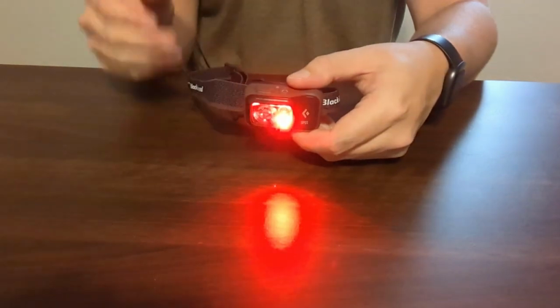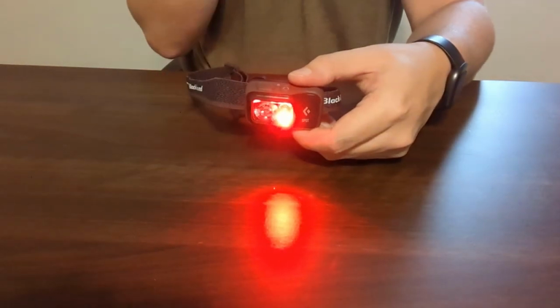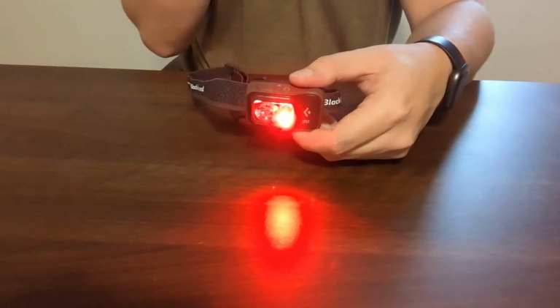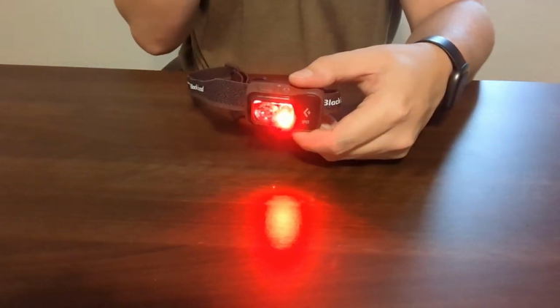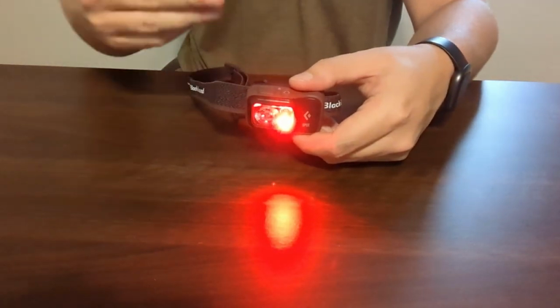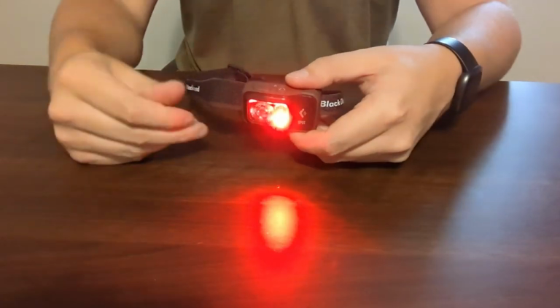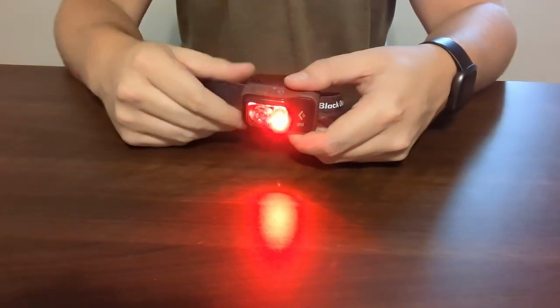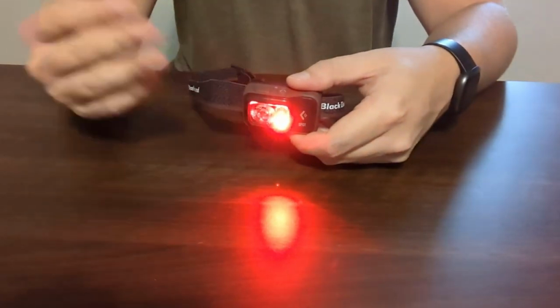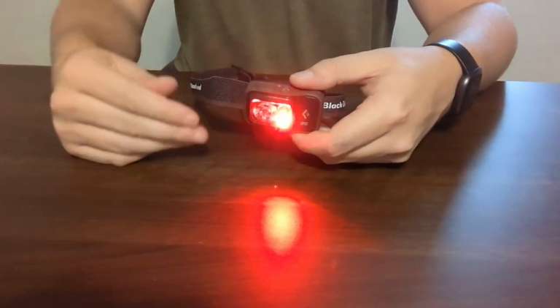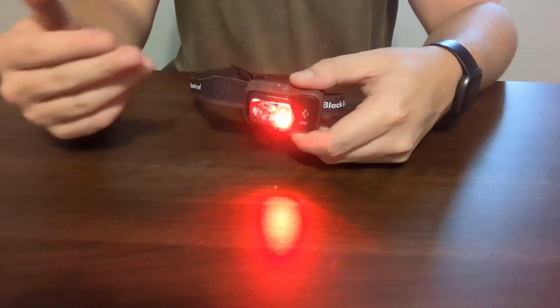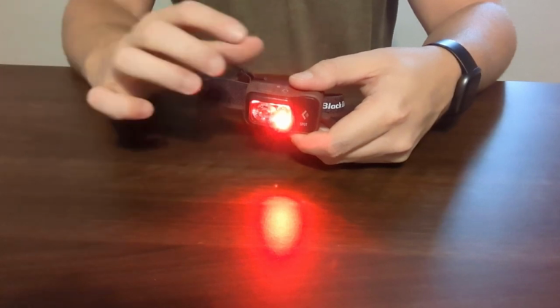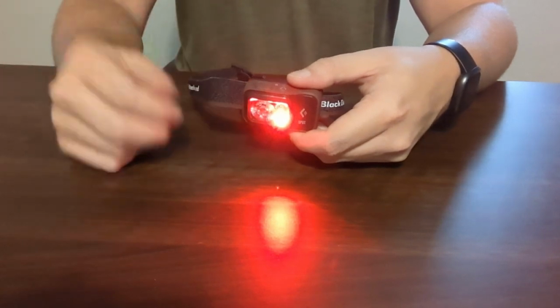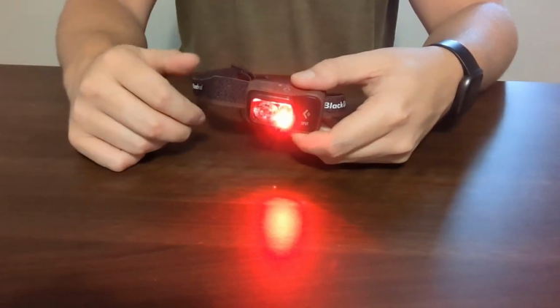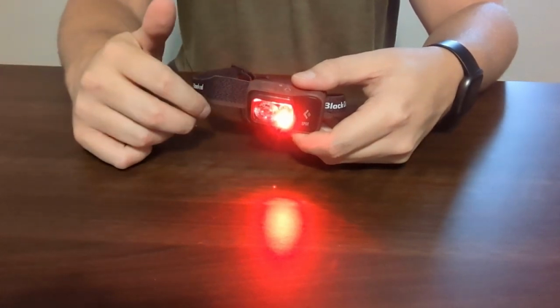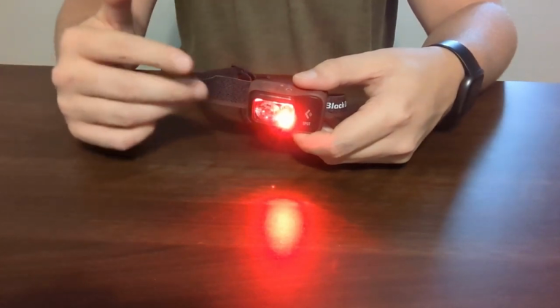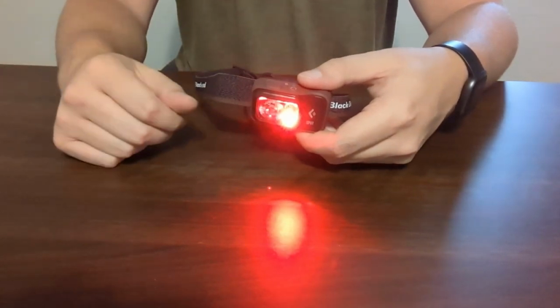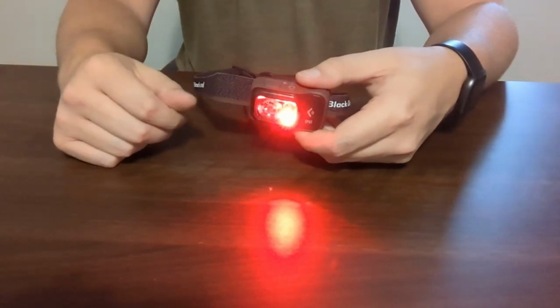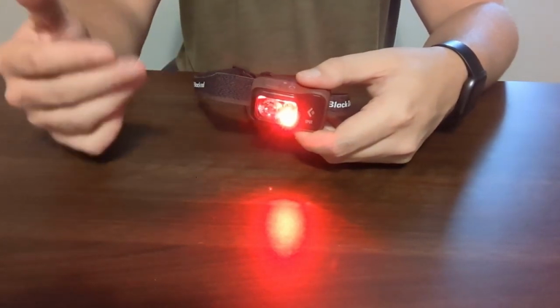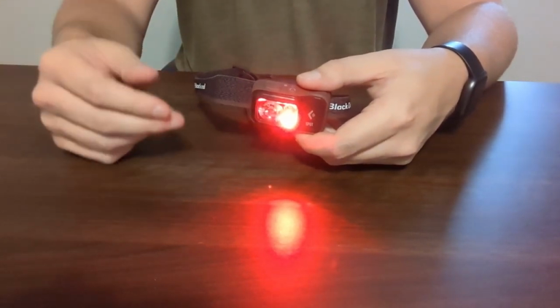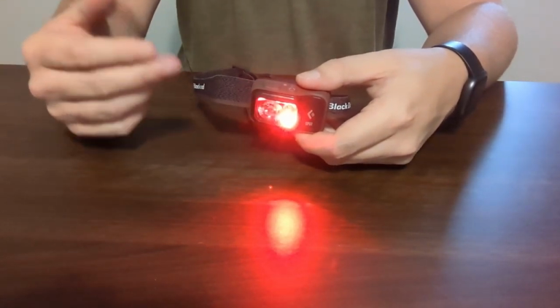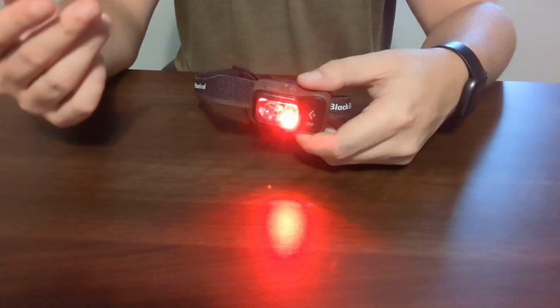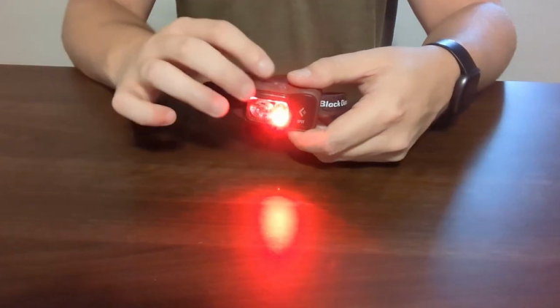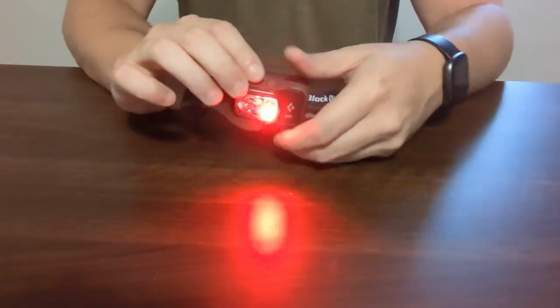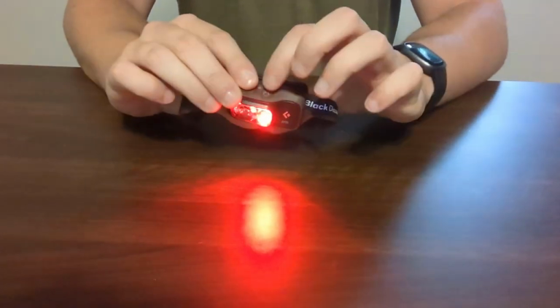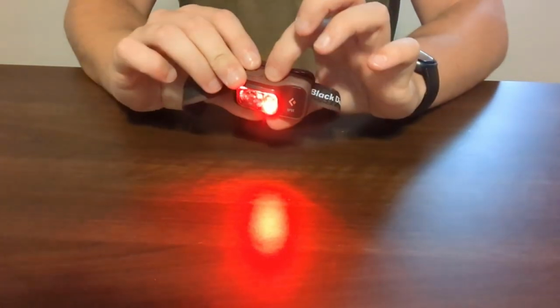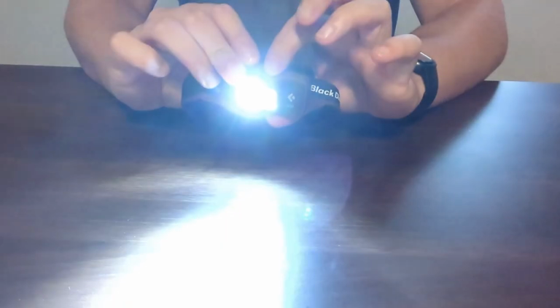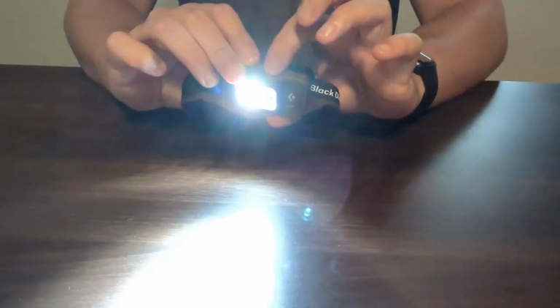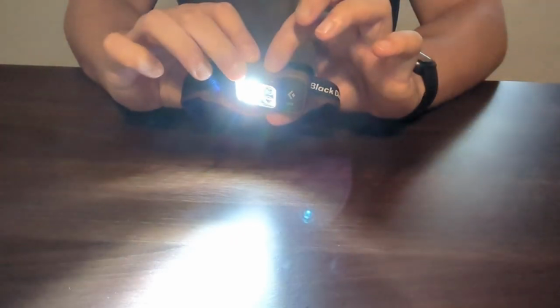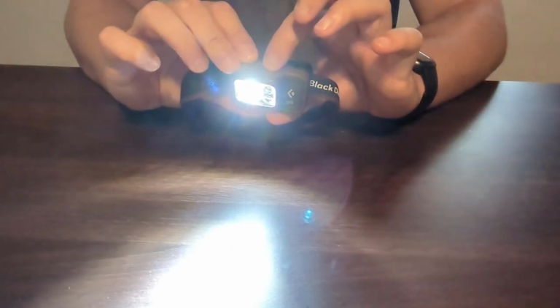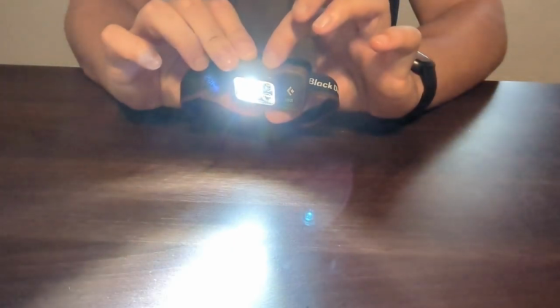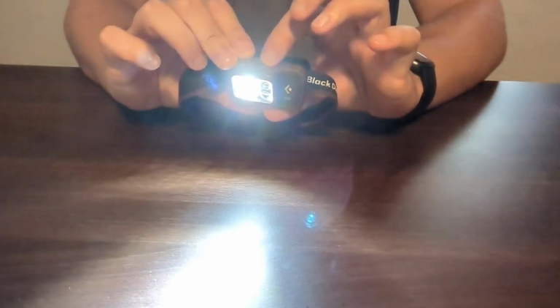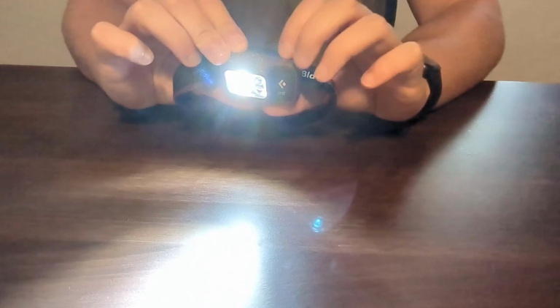So if you are walking around at nighttime and you don't want to blind your other friends or family, the red light will be what you'll be using typically at nighttime, or if you're cooking or what have you. You can go ahead and switch that back to the white light.